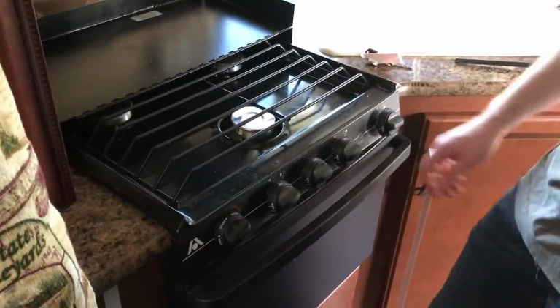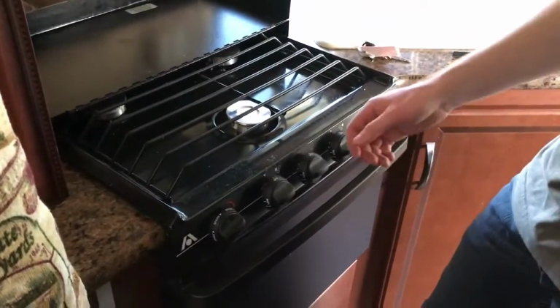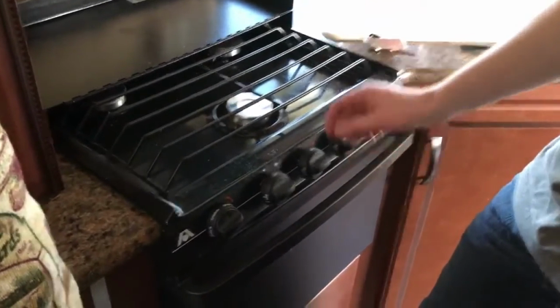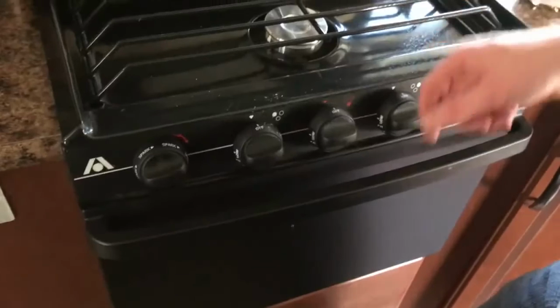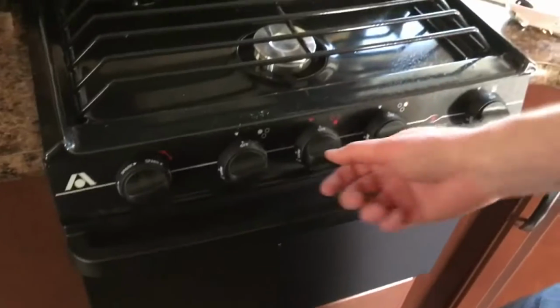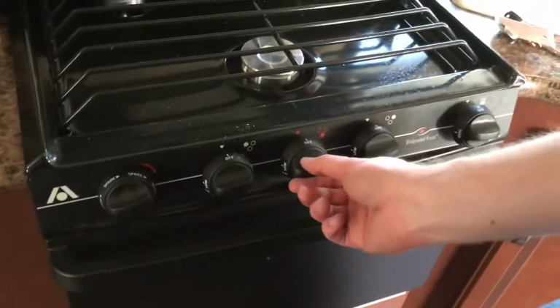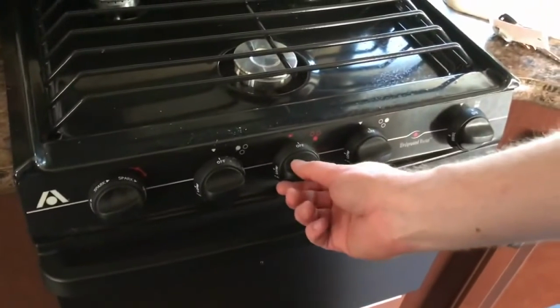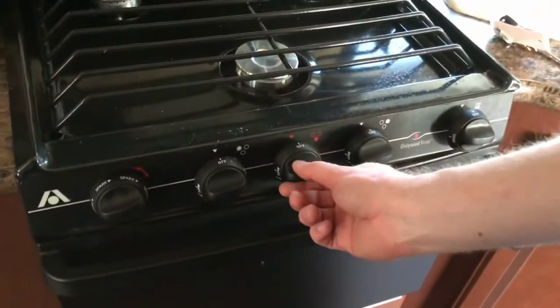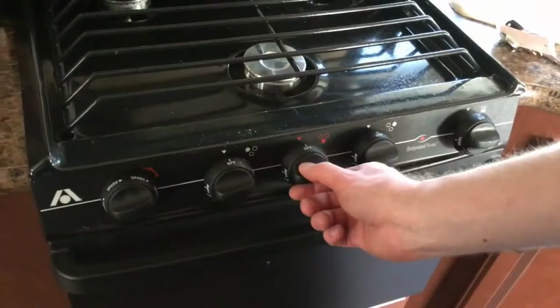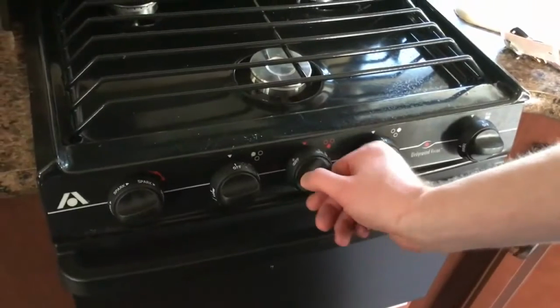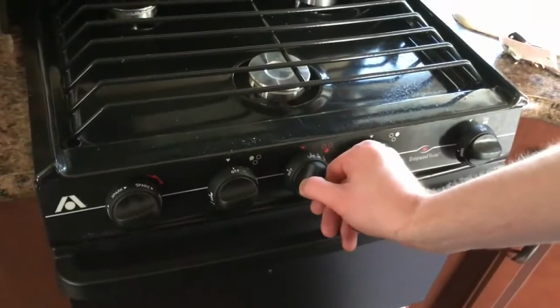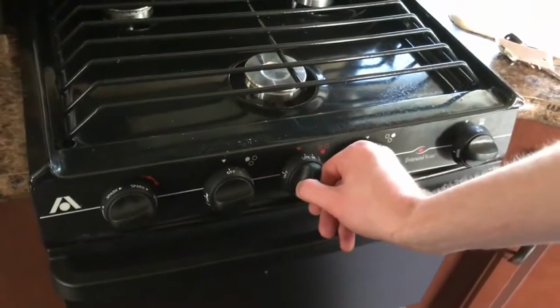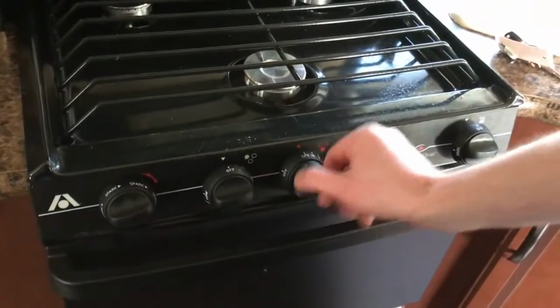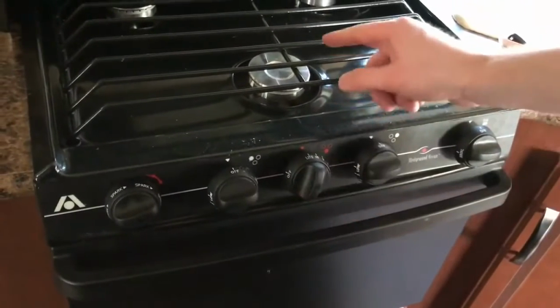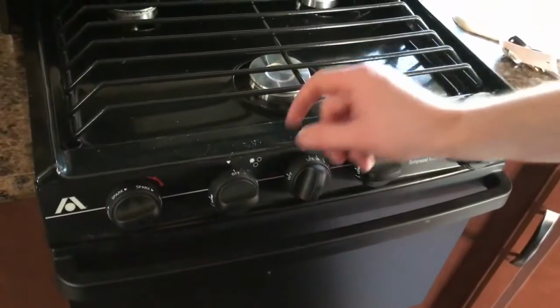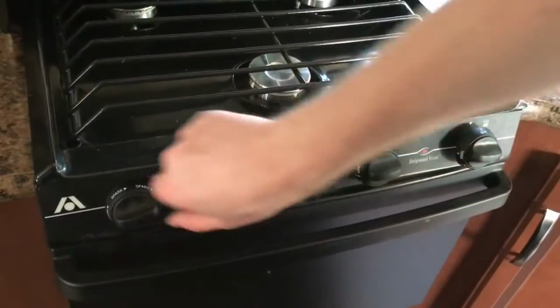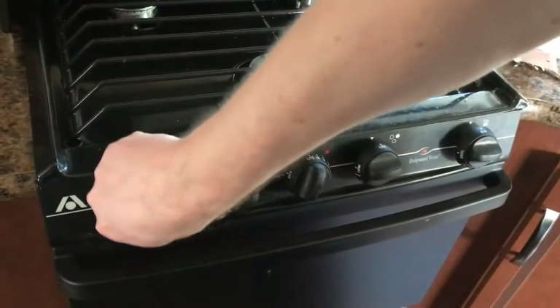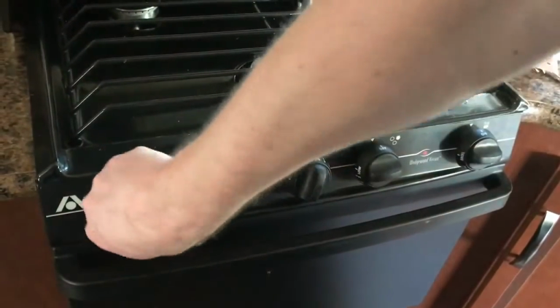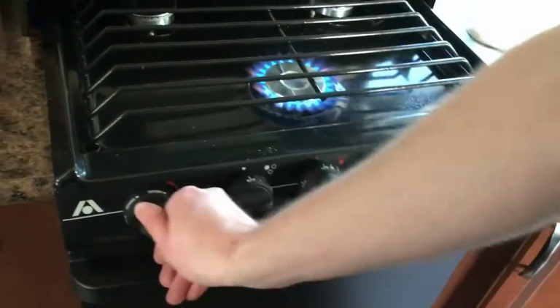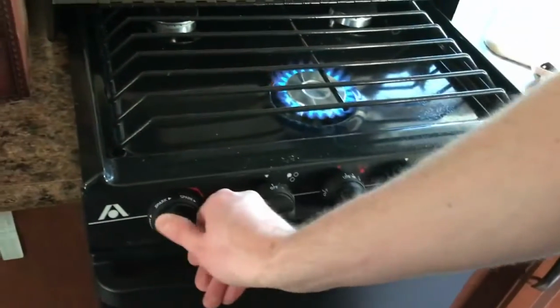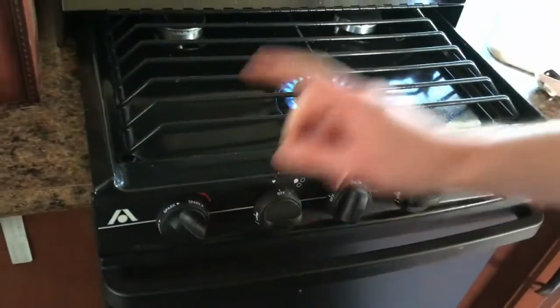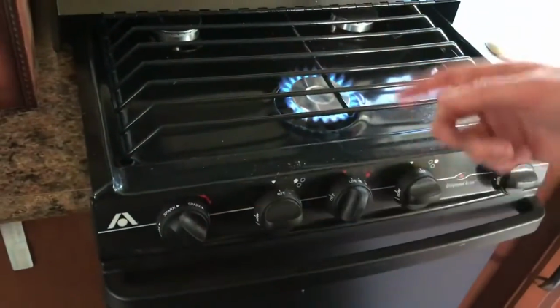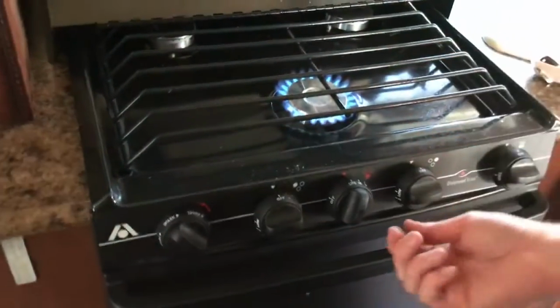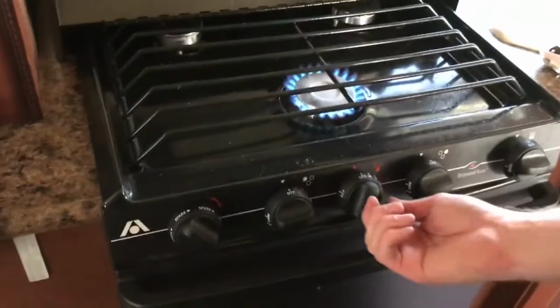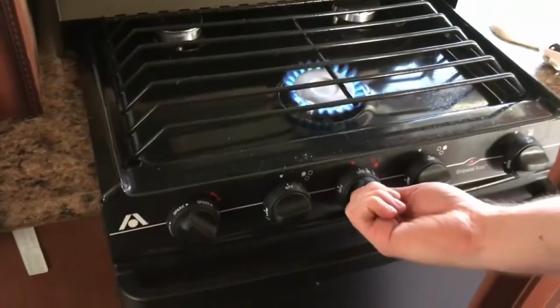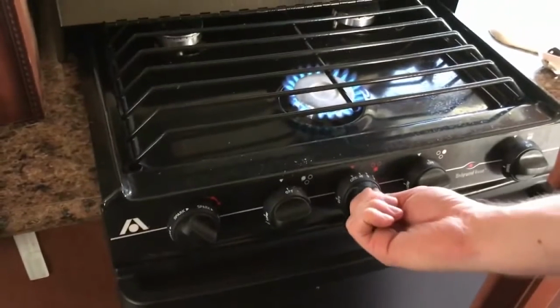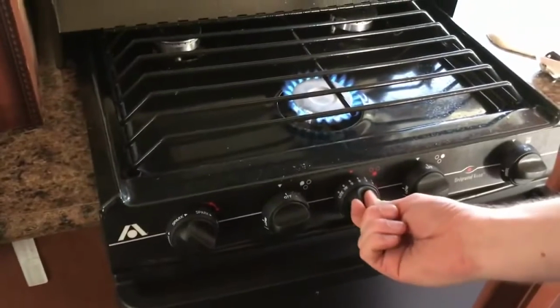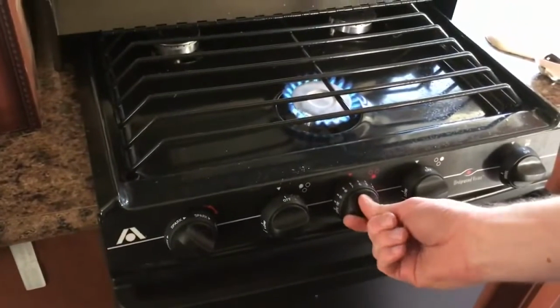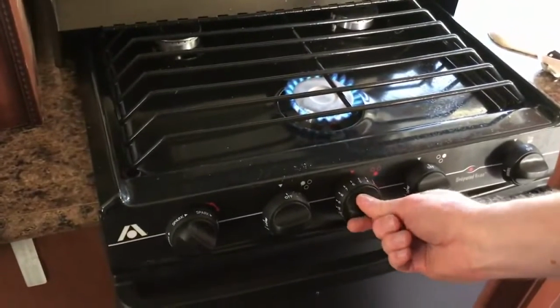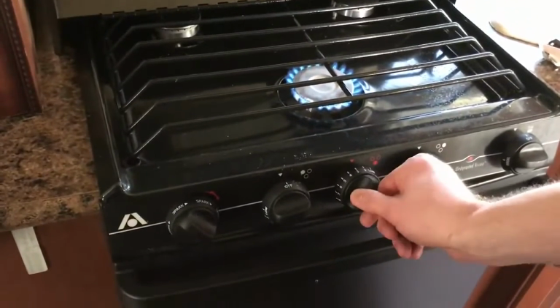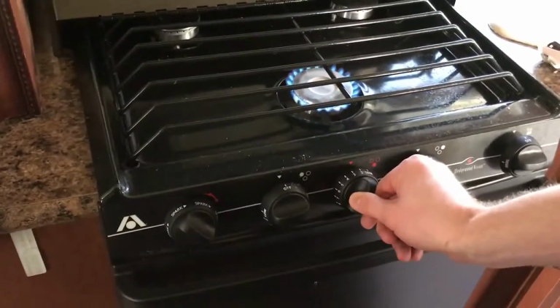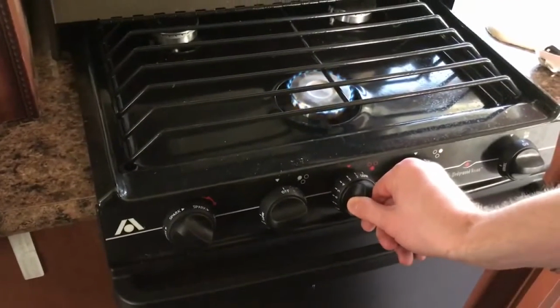In order to light the burner itself, you're going to turn the knob to light. You'll hear a noise. Turn the spark until it lights up. Then adjust the knob to the correct temperature.